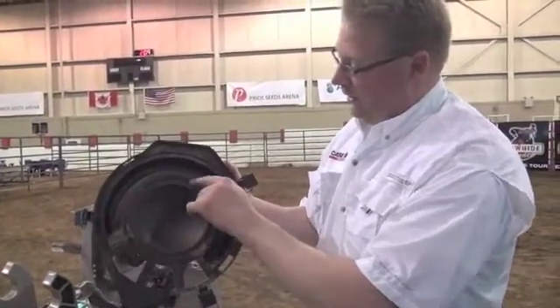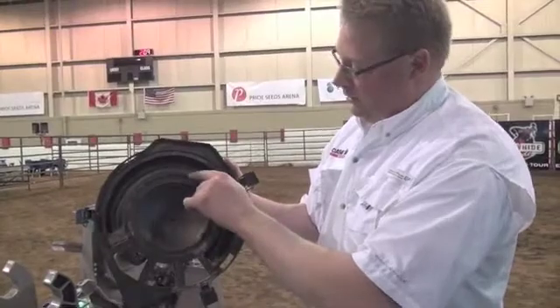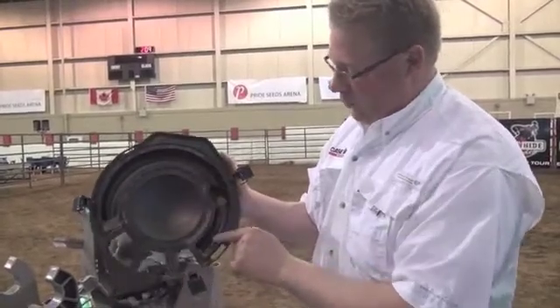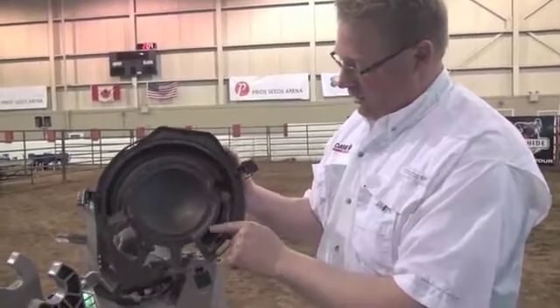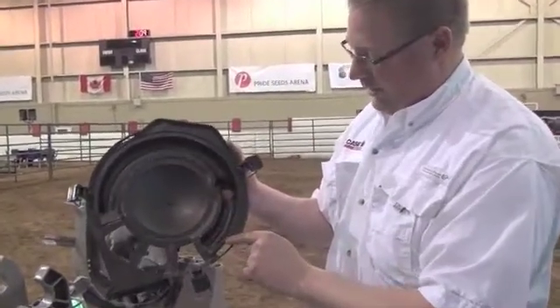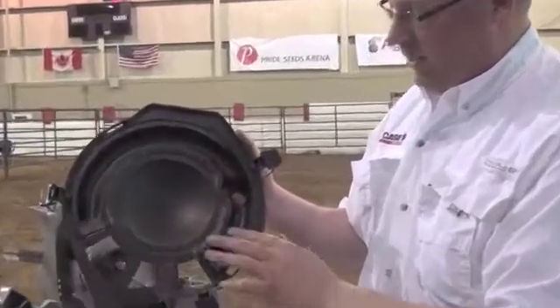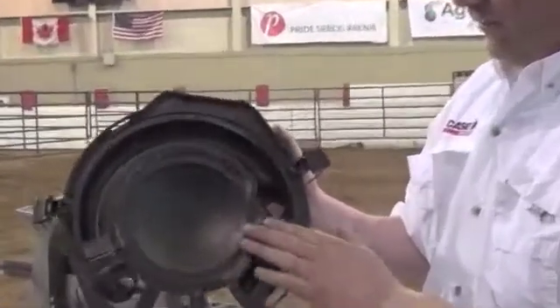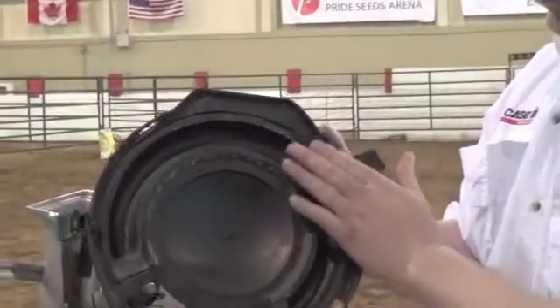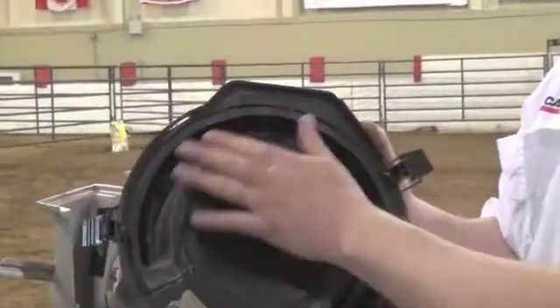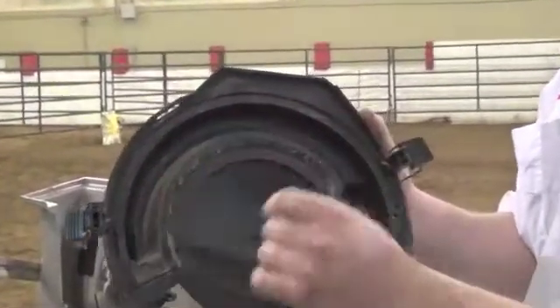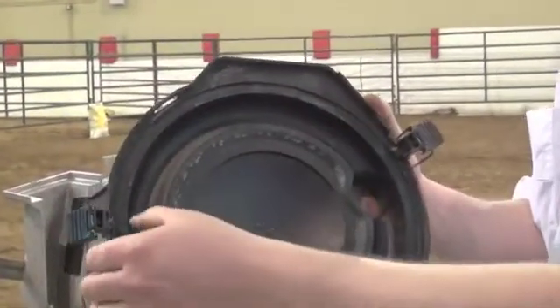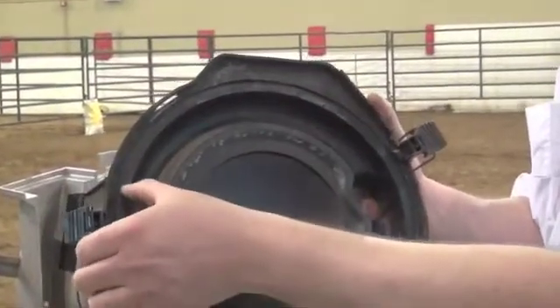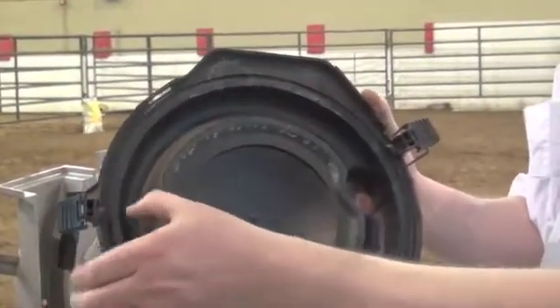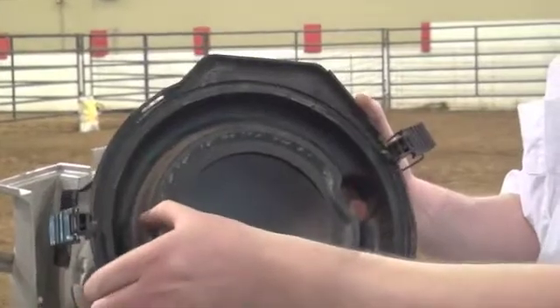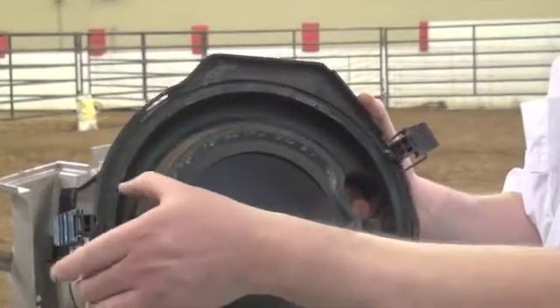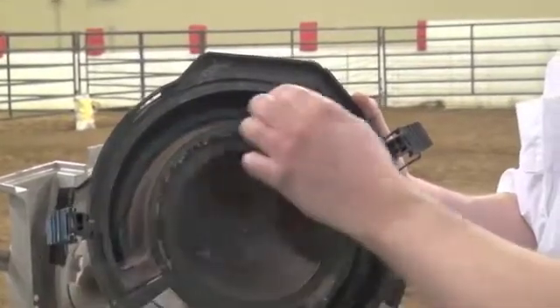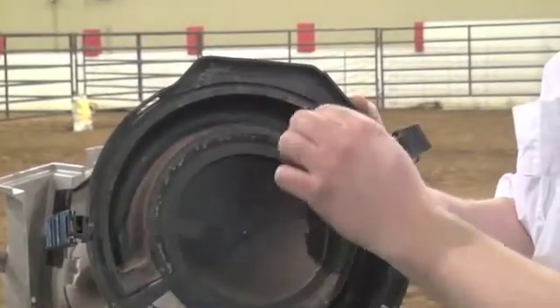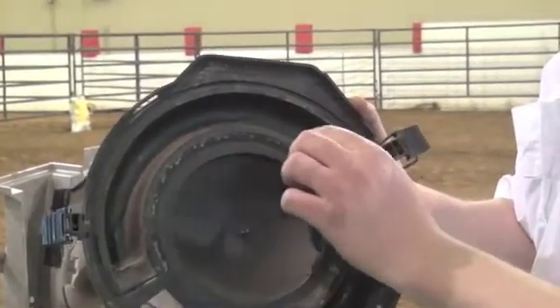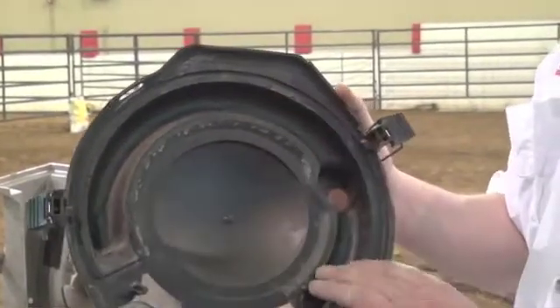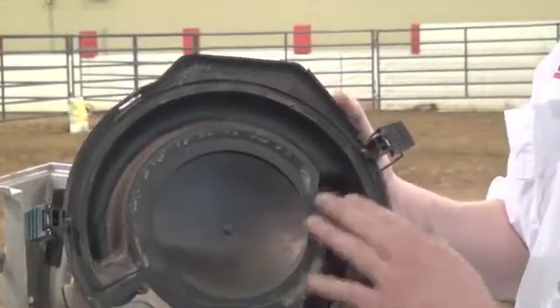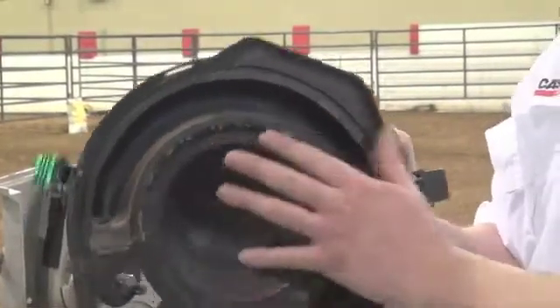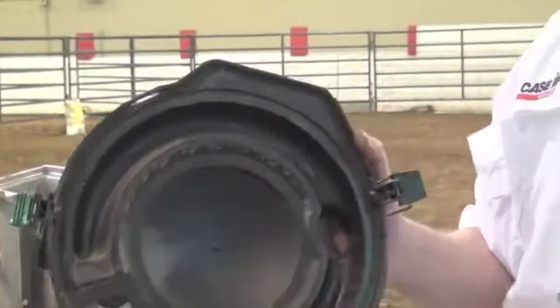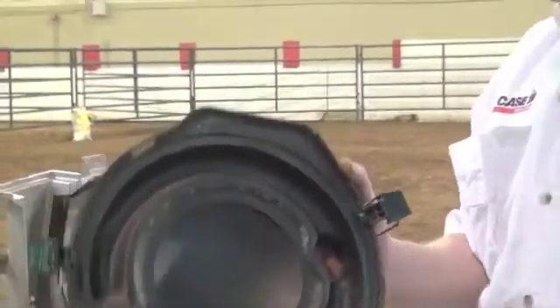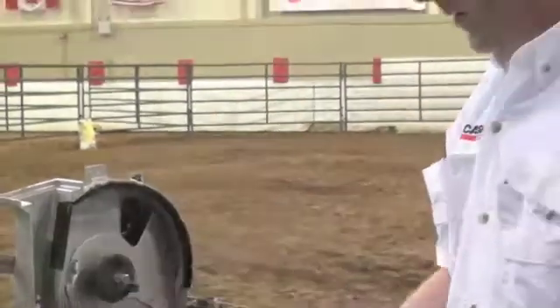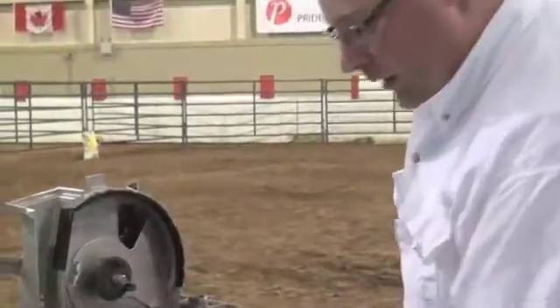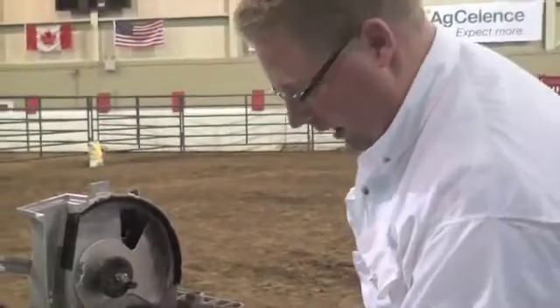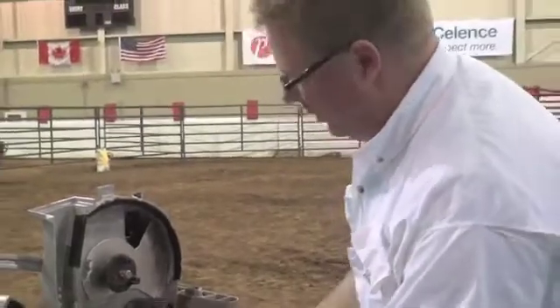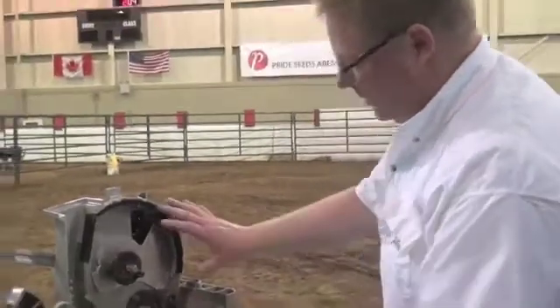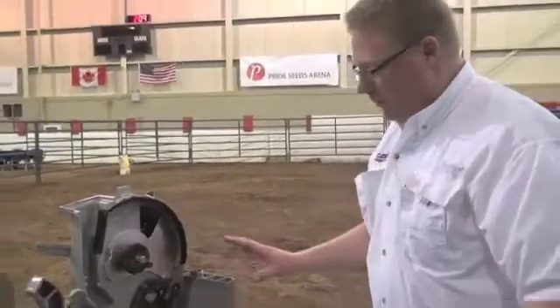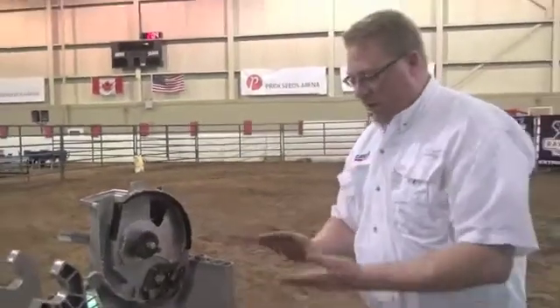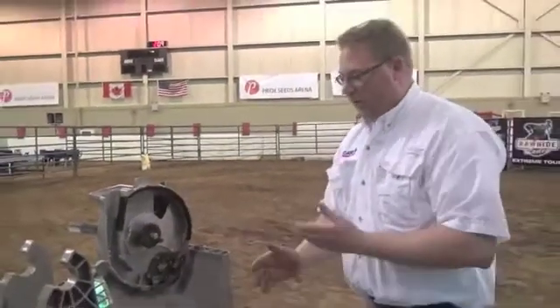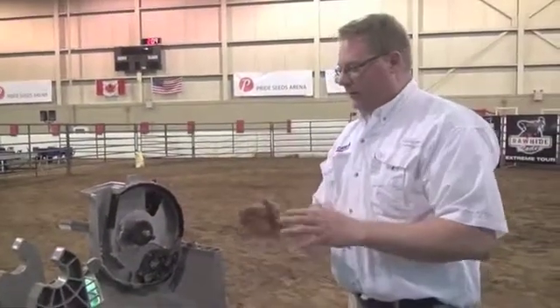Our cover has similar wear marks on the vacuum area. These wear marks are indications of where it's going to wear, and we want to check to make sure we can still feel them and see them. If we can't, it's time to look at replacing the cover.